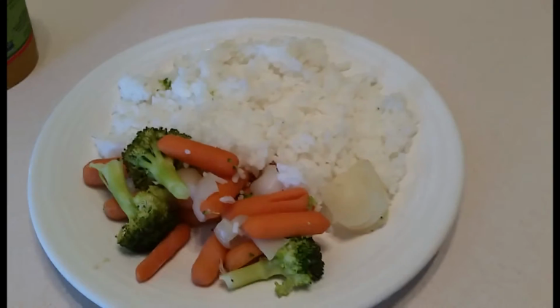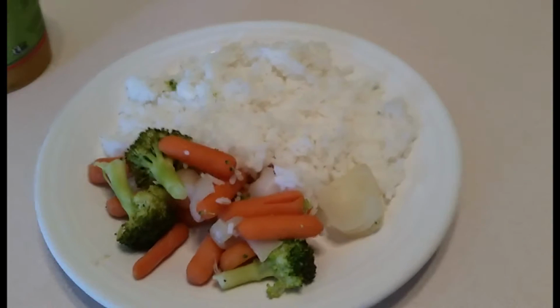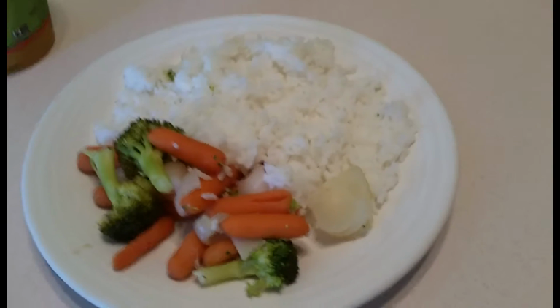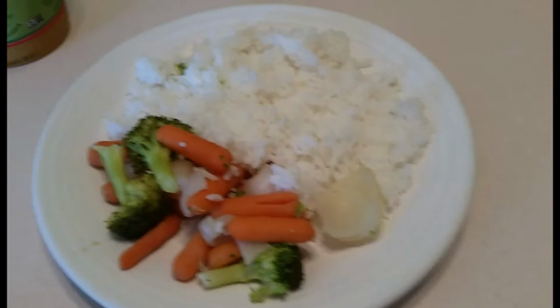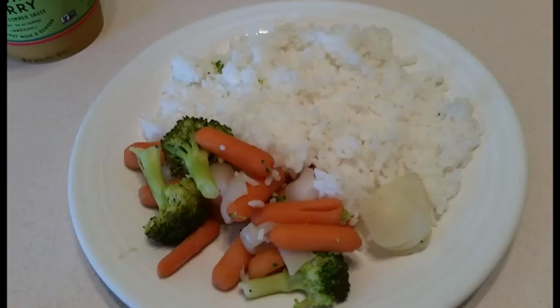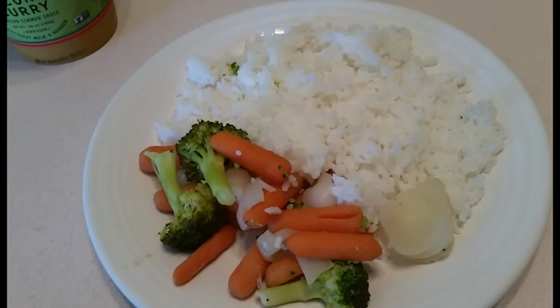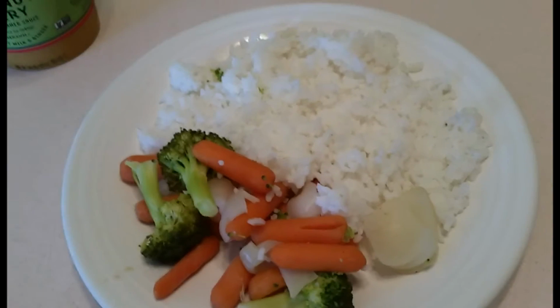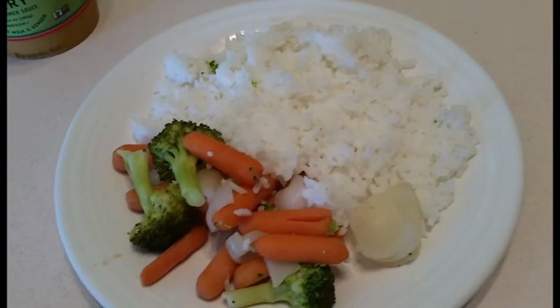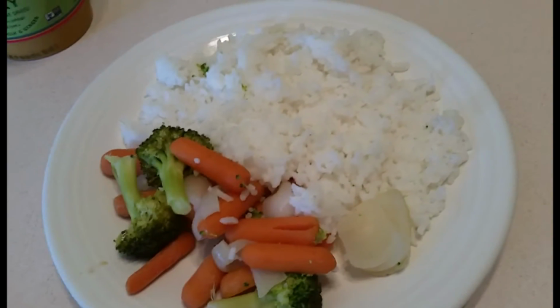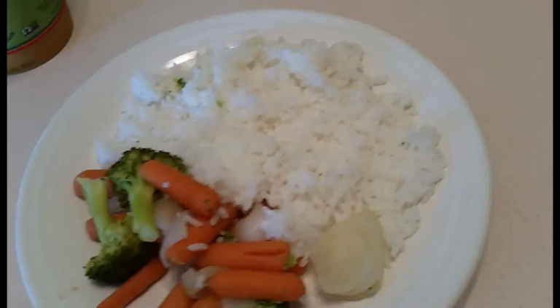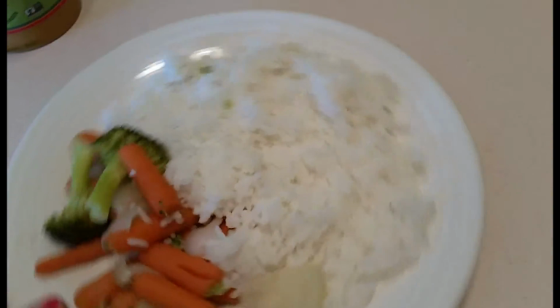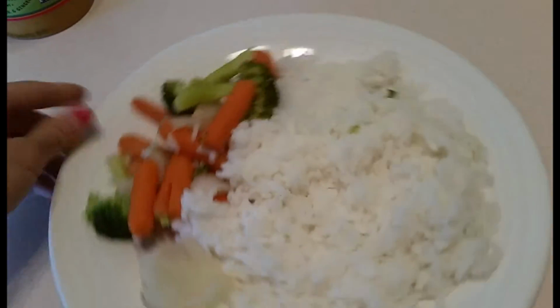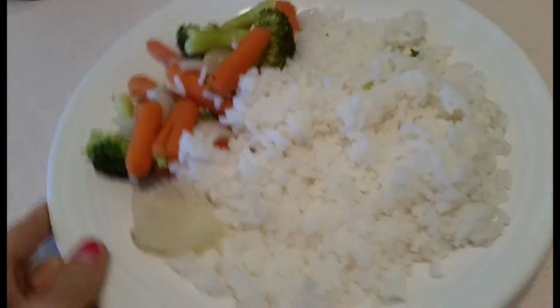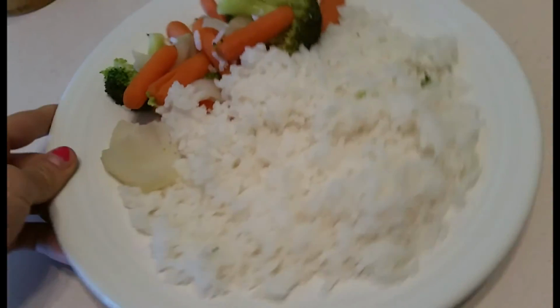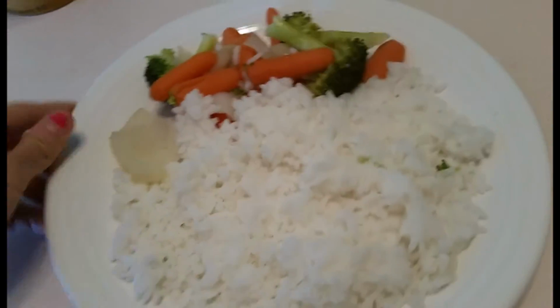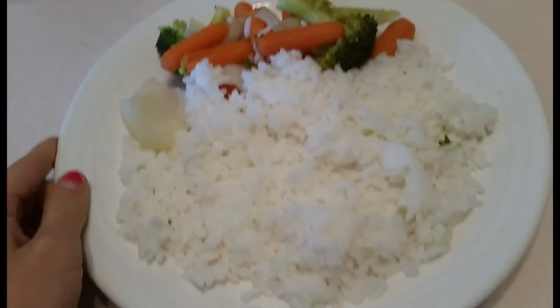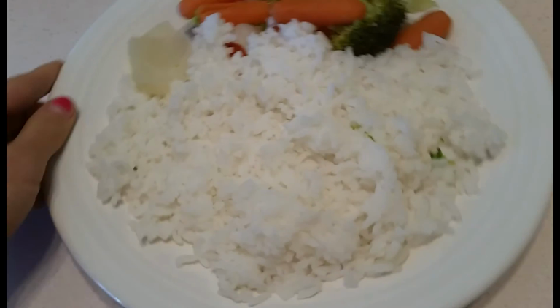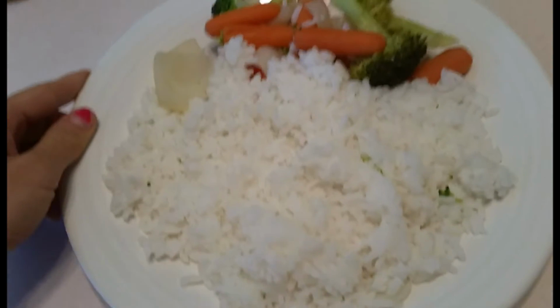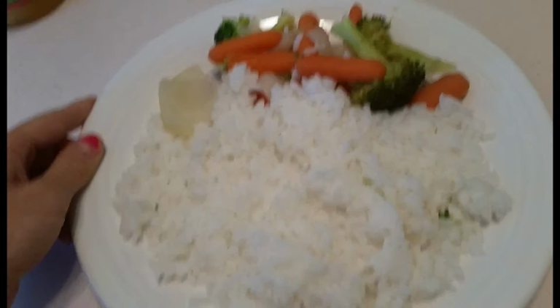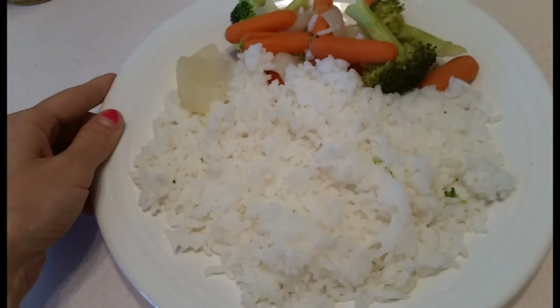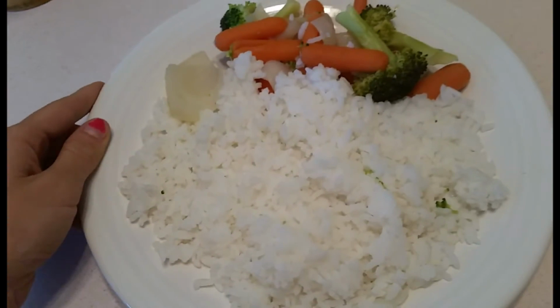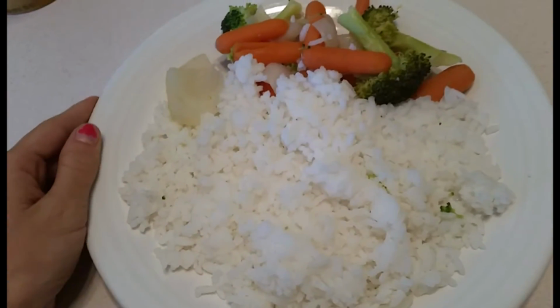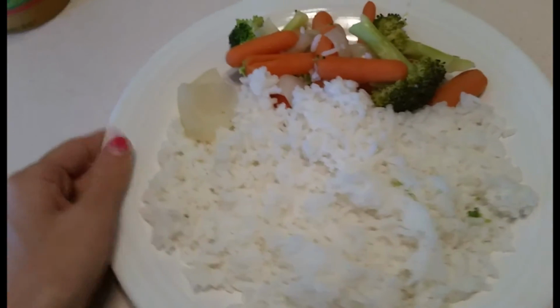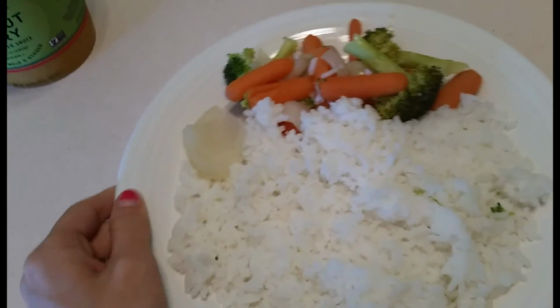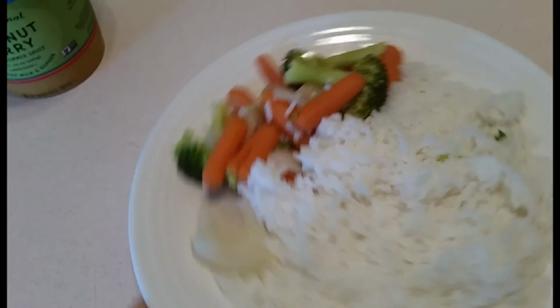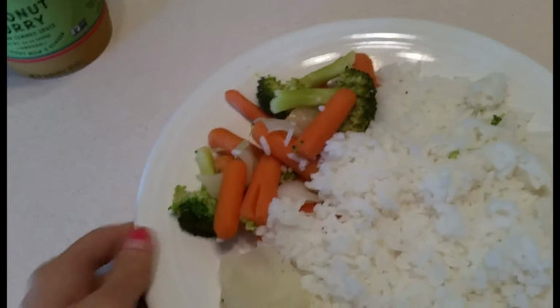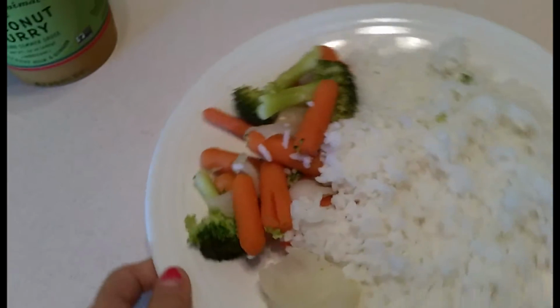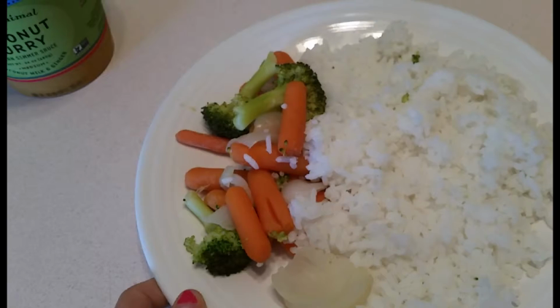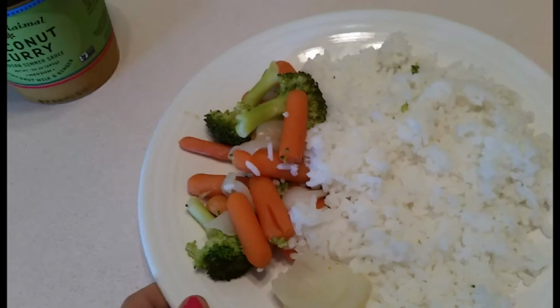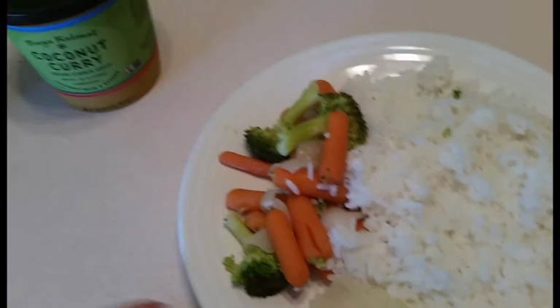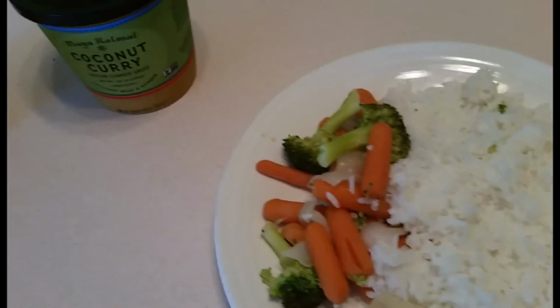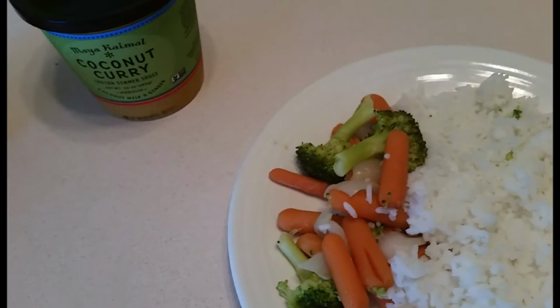So, I just steamed some vegetables — some carrots and broccoli — and have a whole bunch of rice. Don't be scared to eat a lot of this rice, and of course as much vegetables as you'd like.